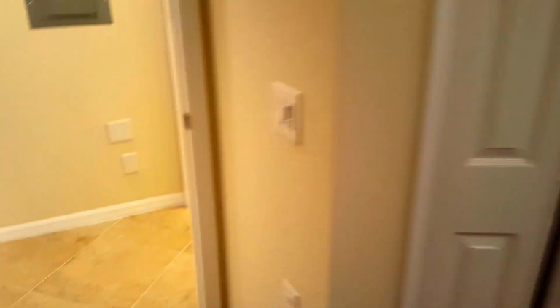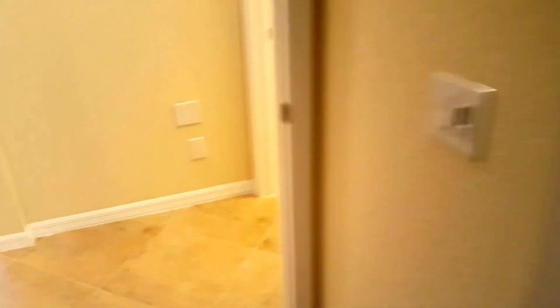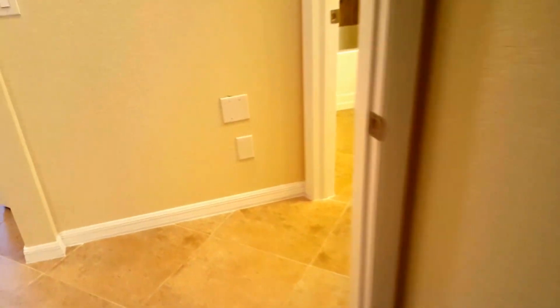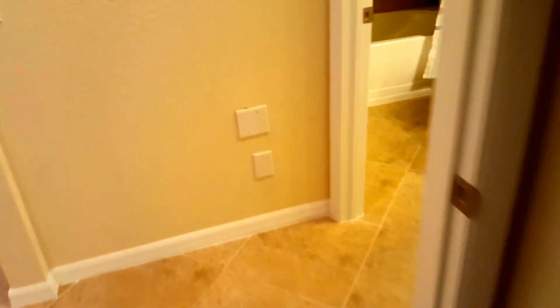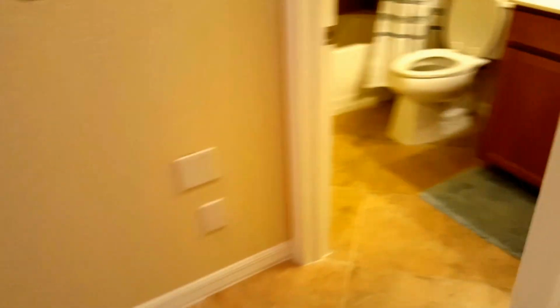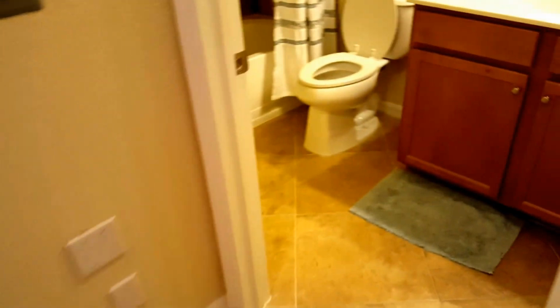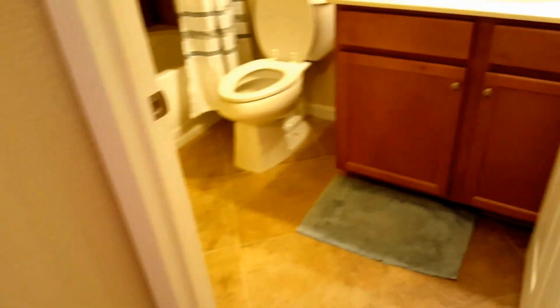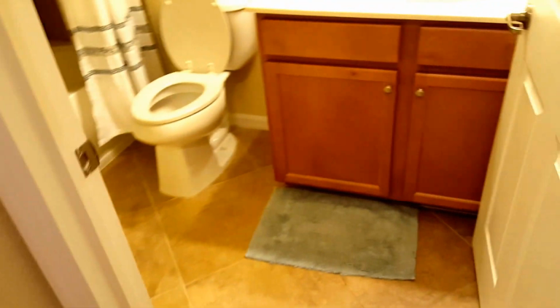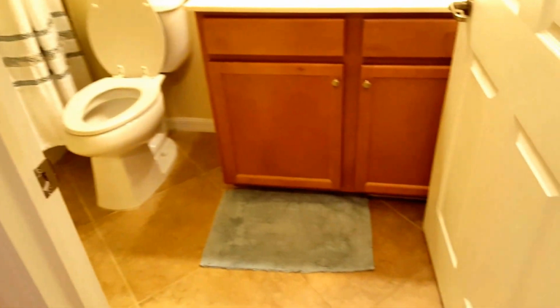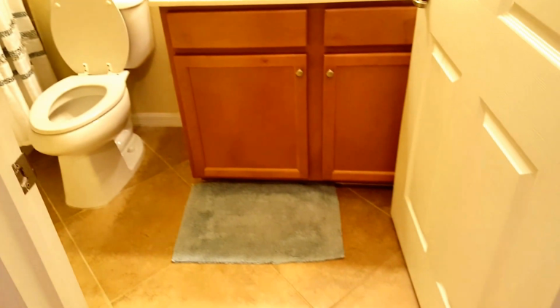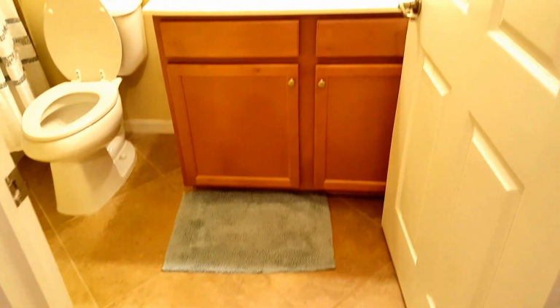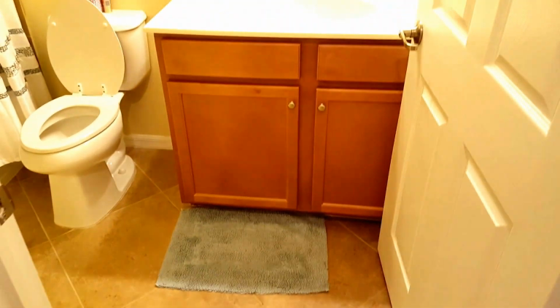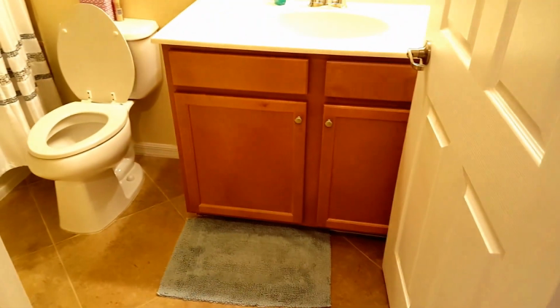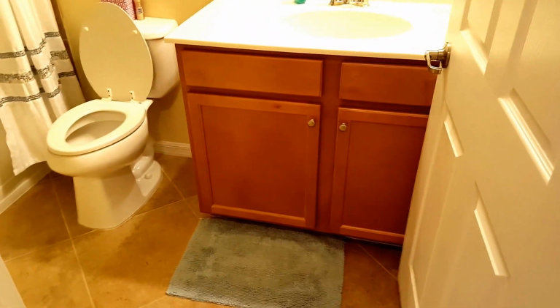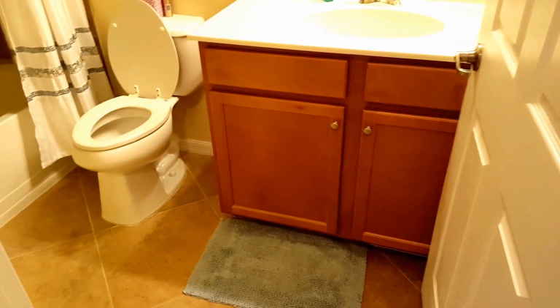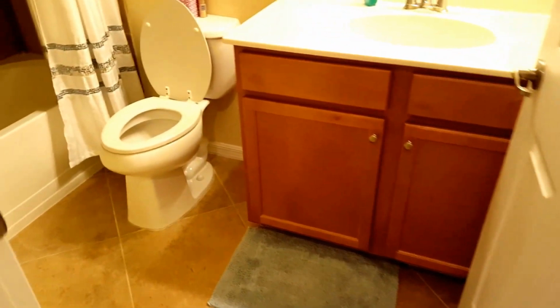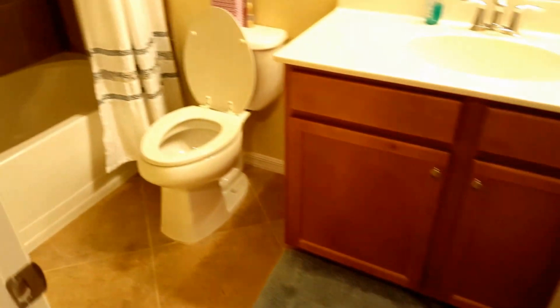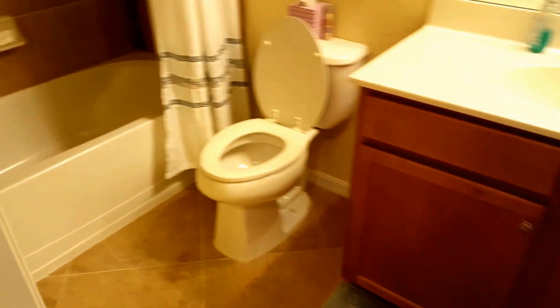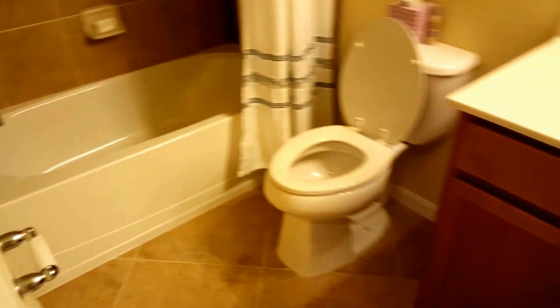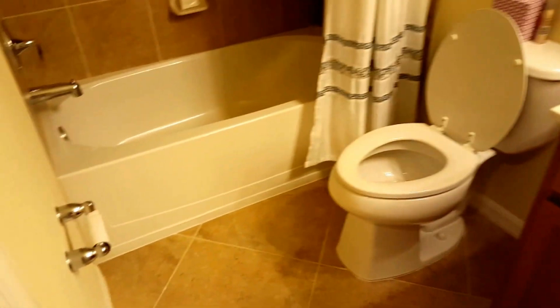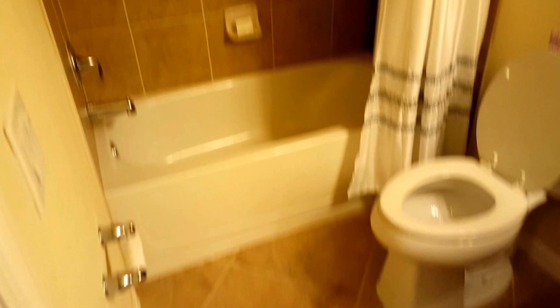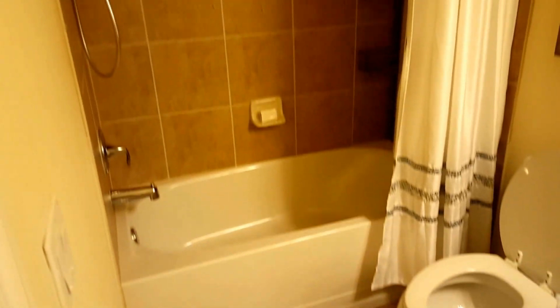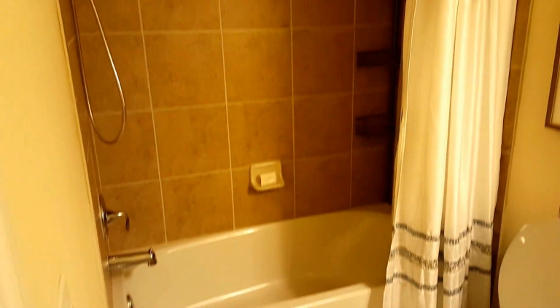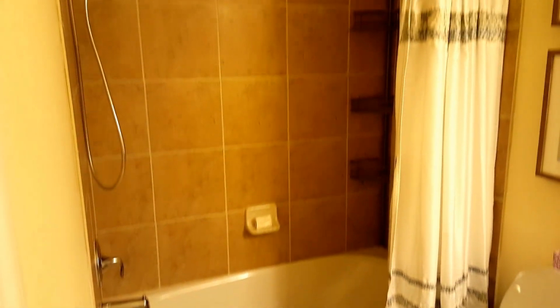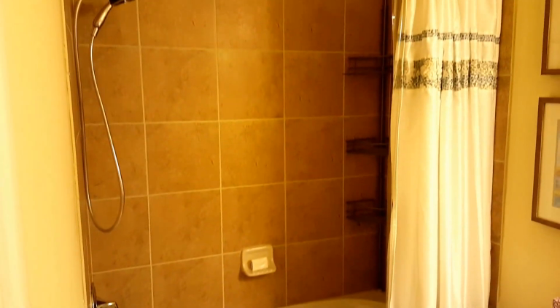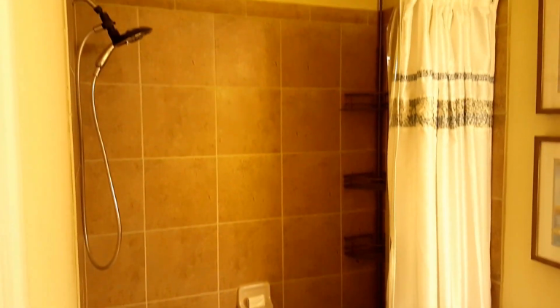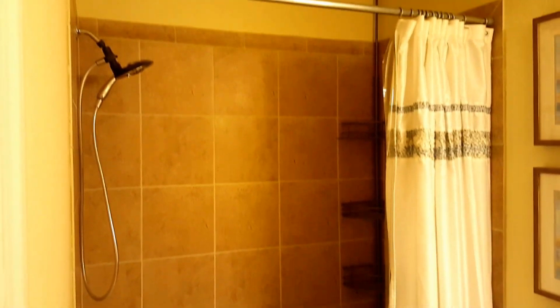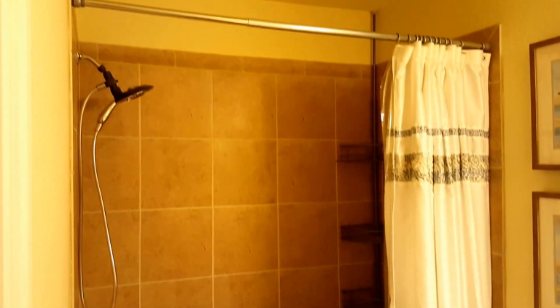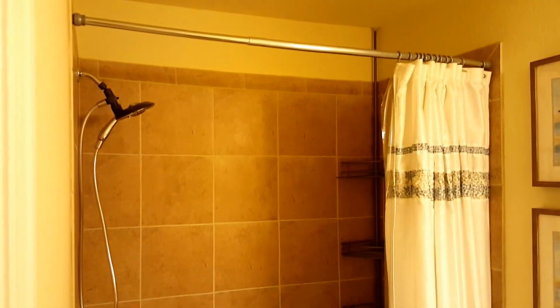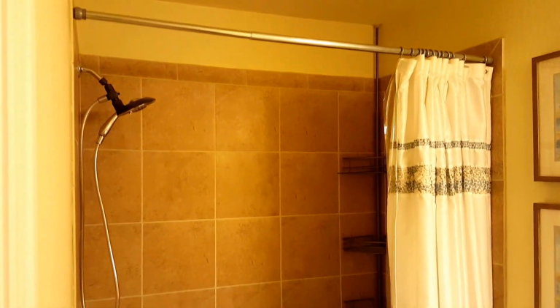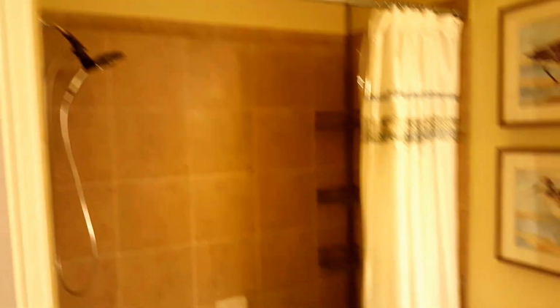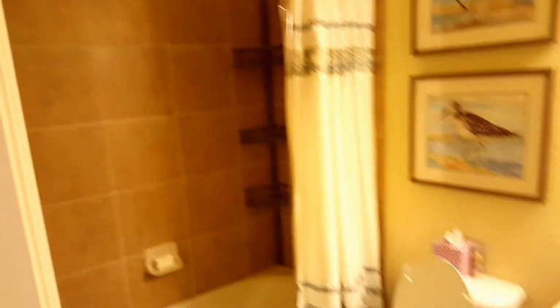You have the guest bathroom here, similar to the master as far as fit and finish. This one carries the shower tub combination as opposed to the full shower like the master.